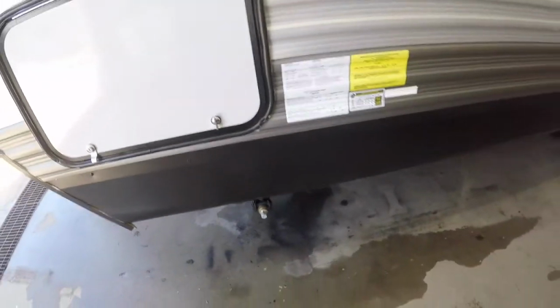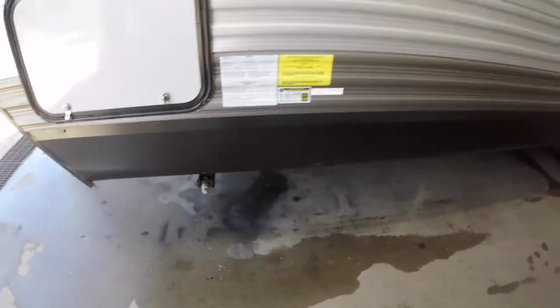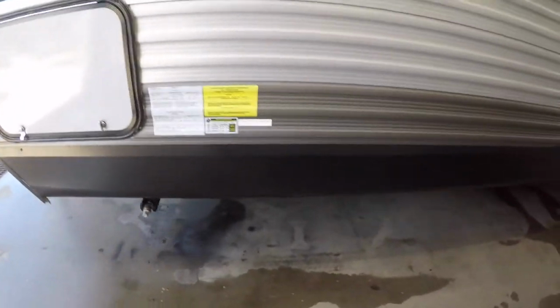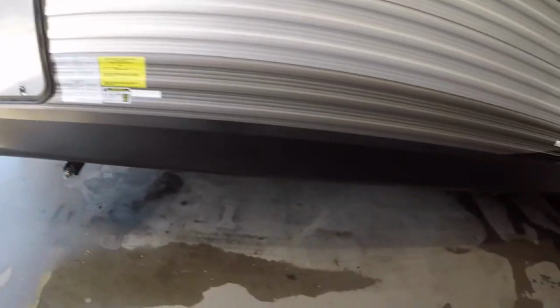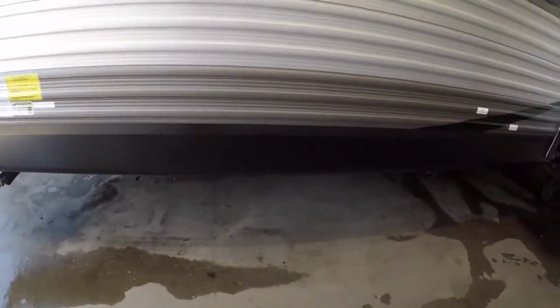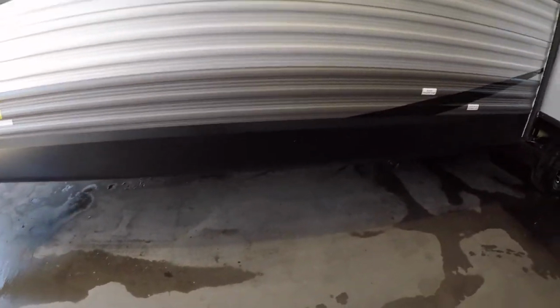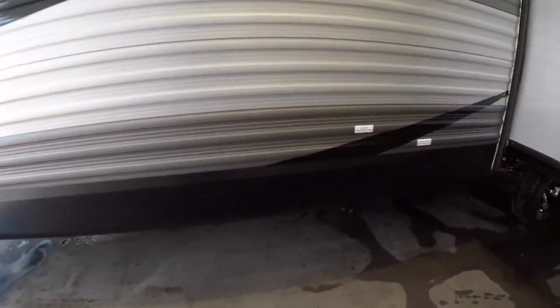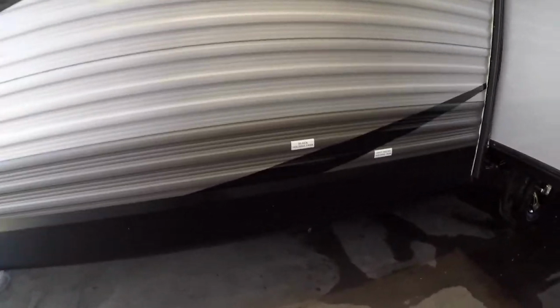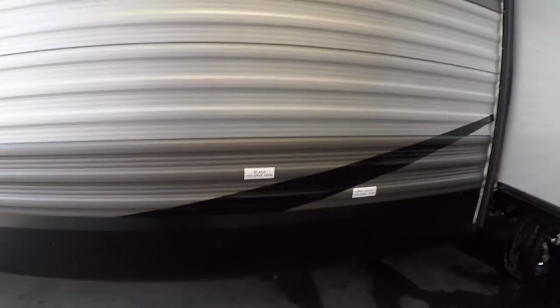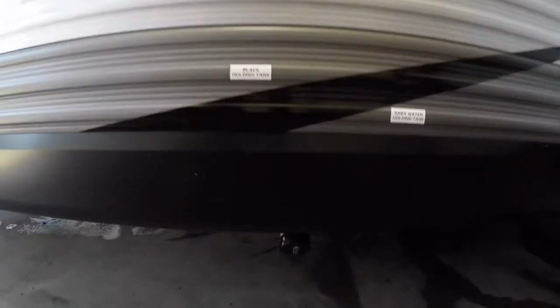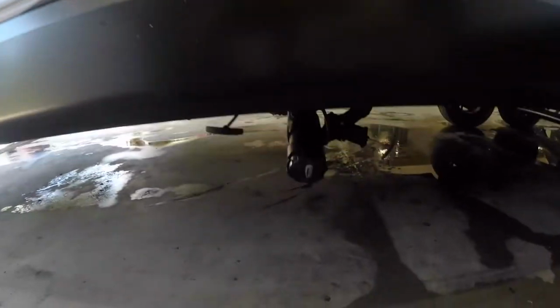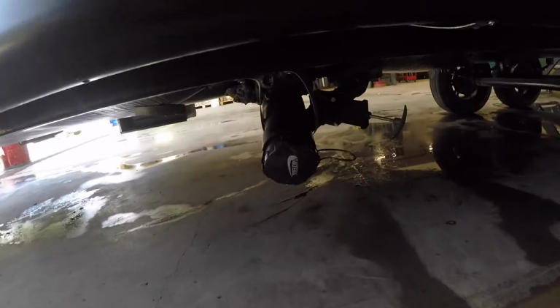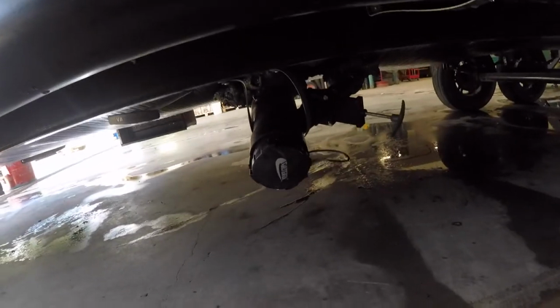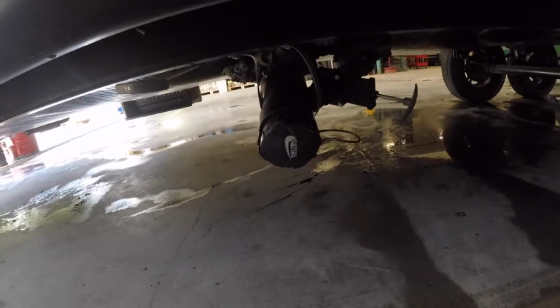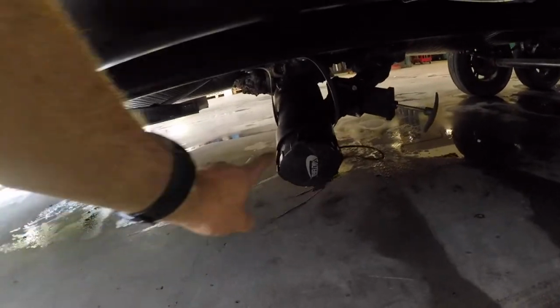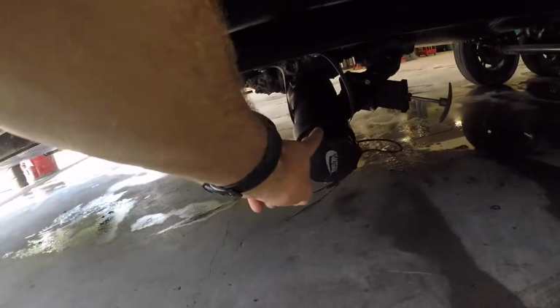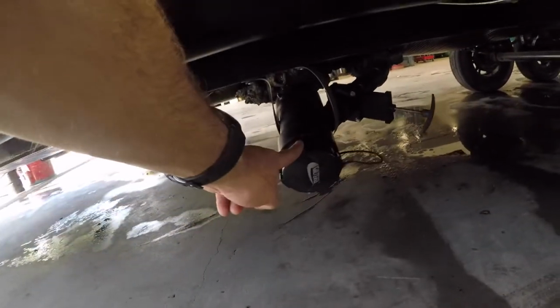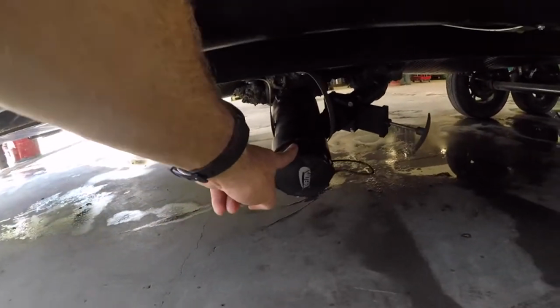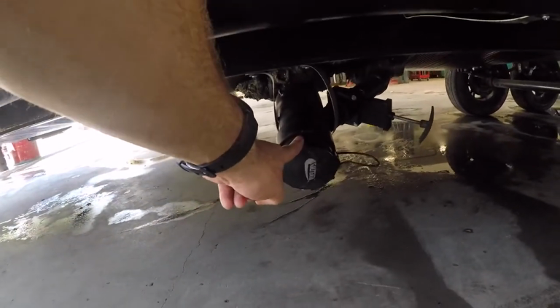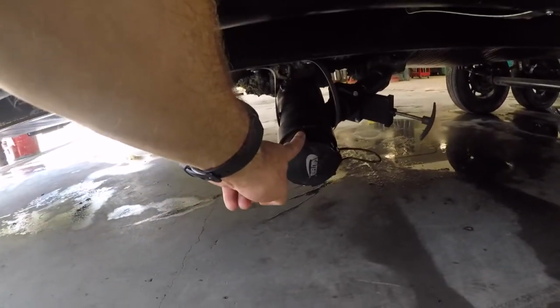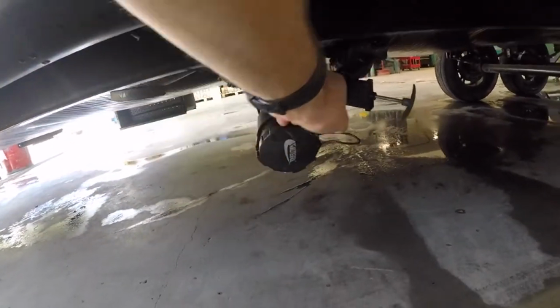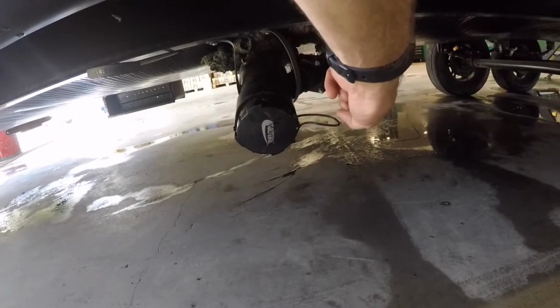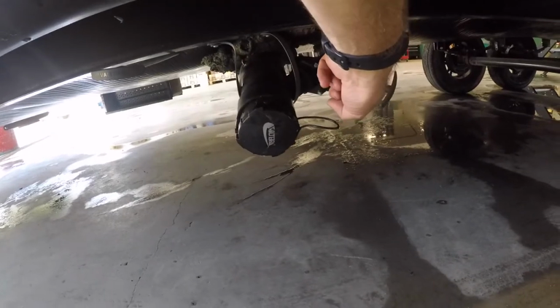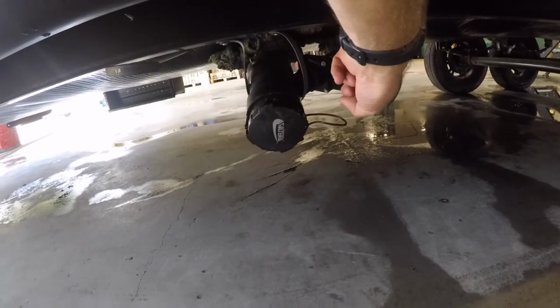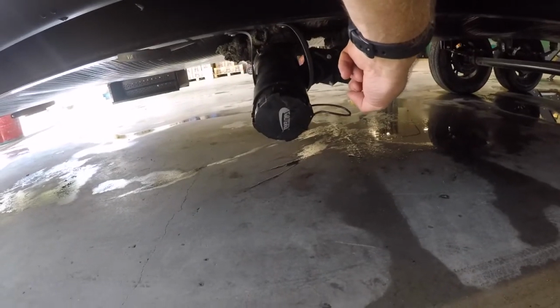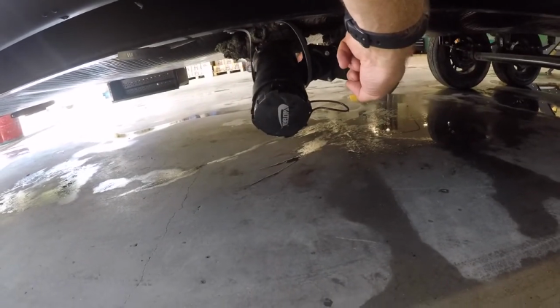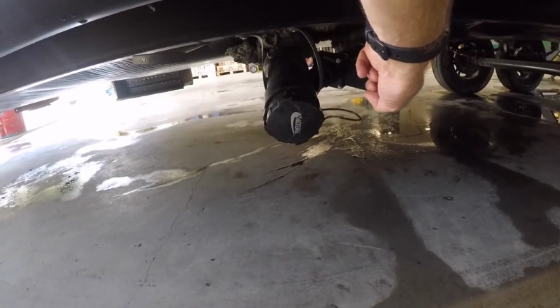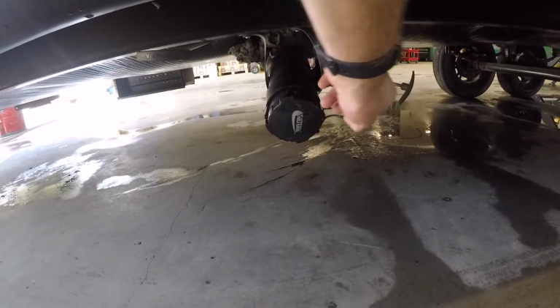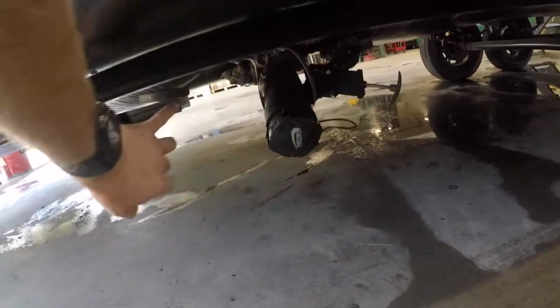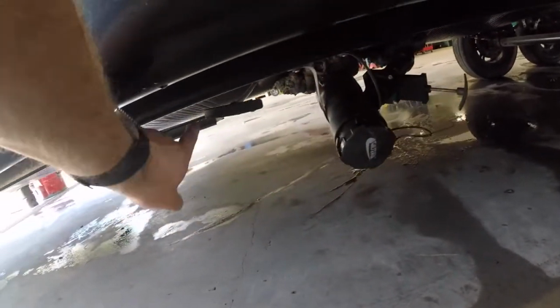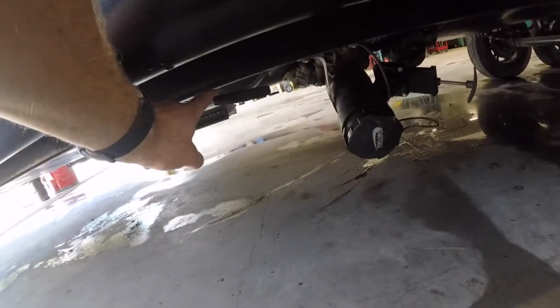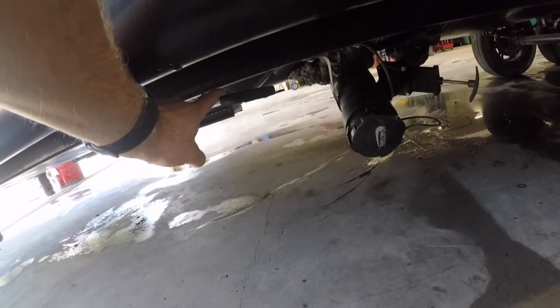Continuing along the side of the trailer, we come to your output for your gray and black water tanks. We also have your valves to open and close the gray and black water tanks.